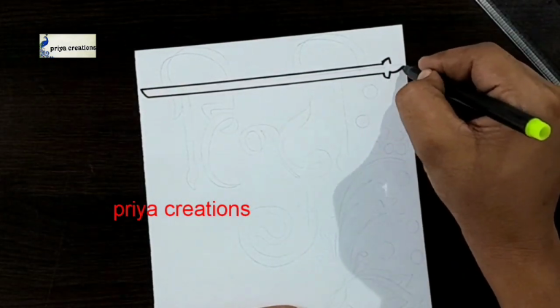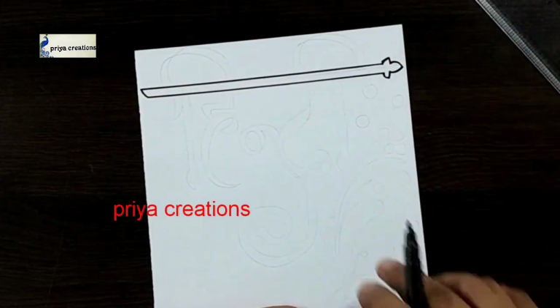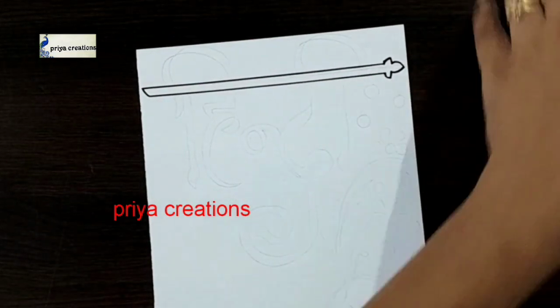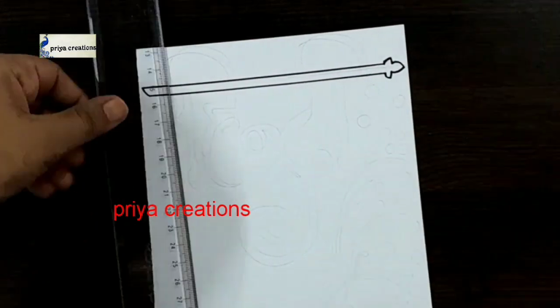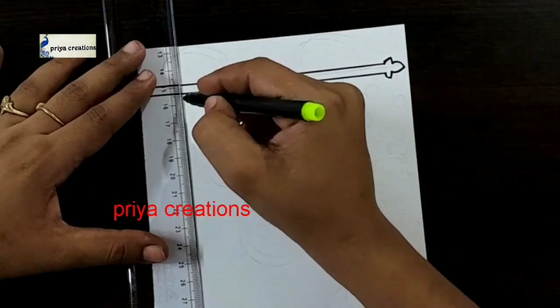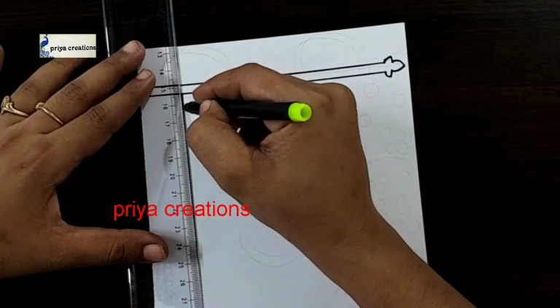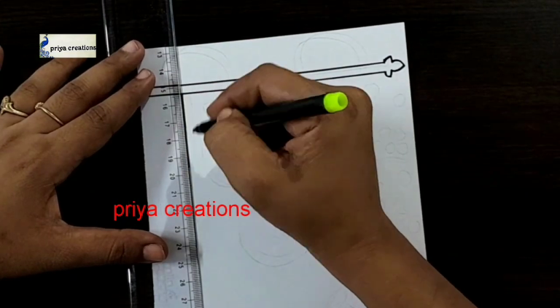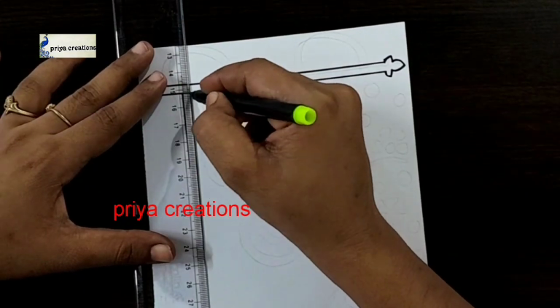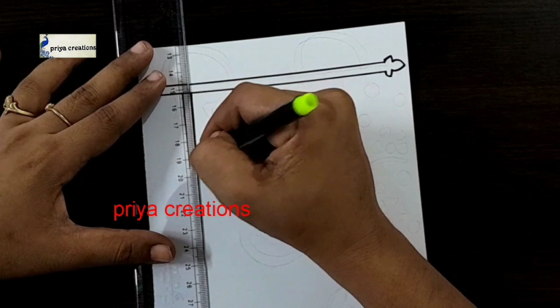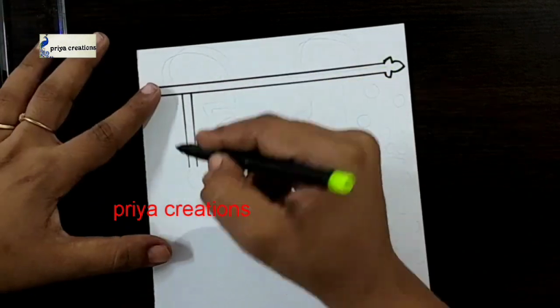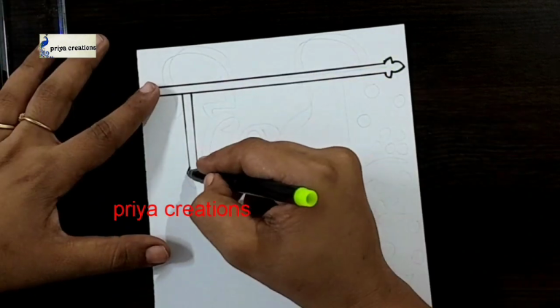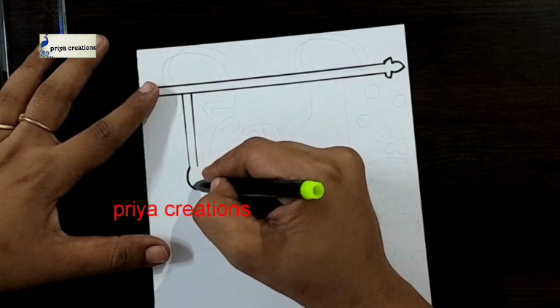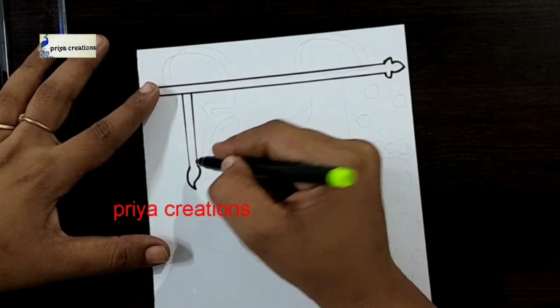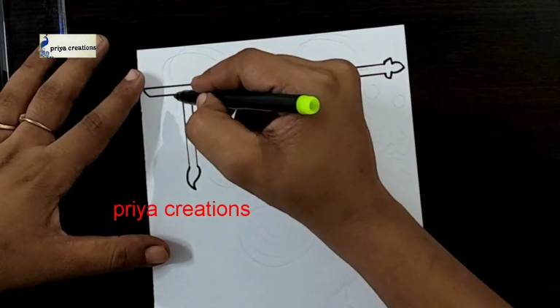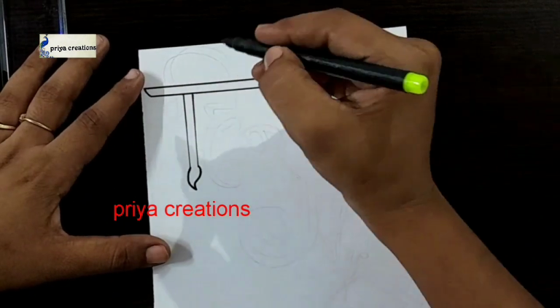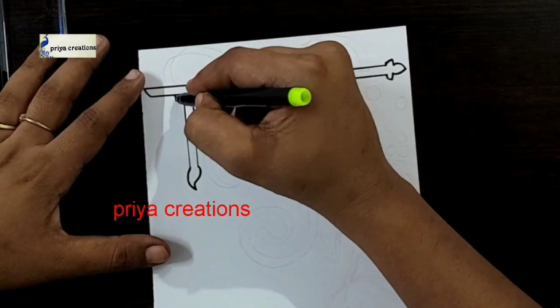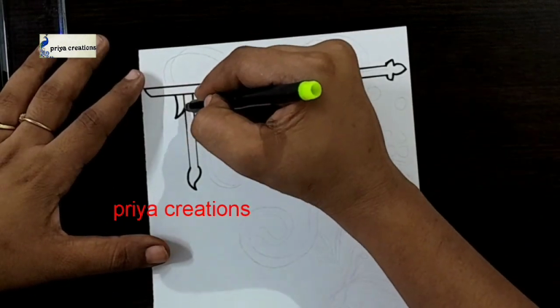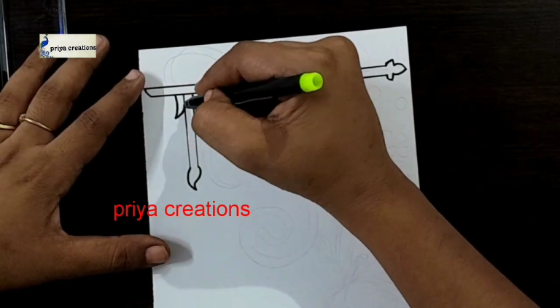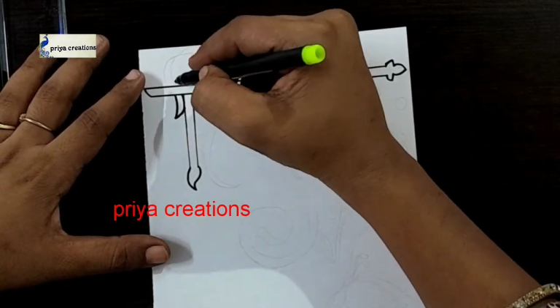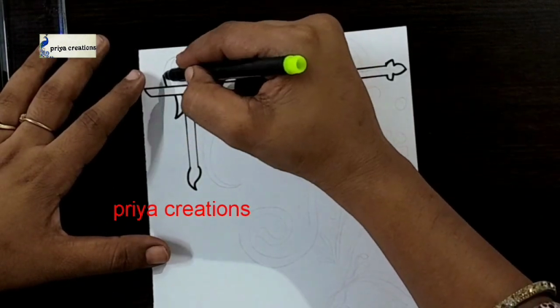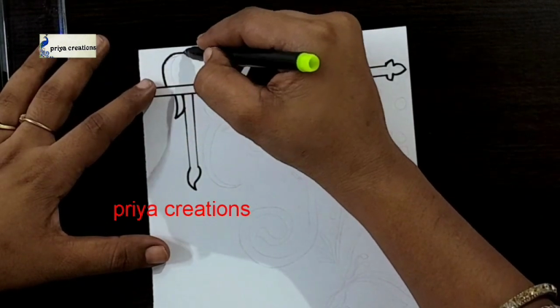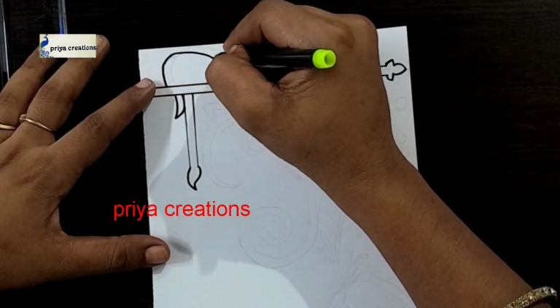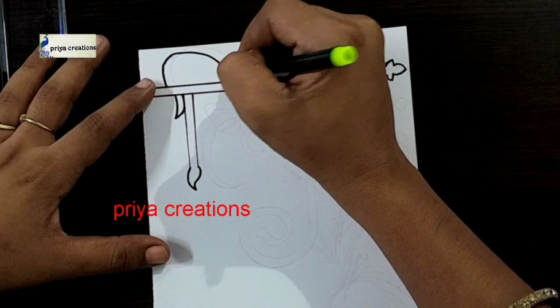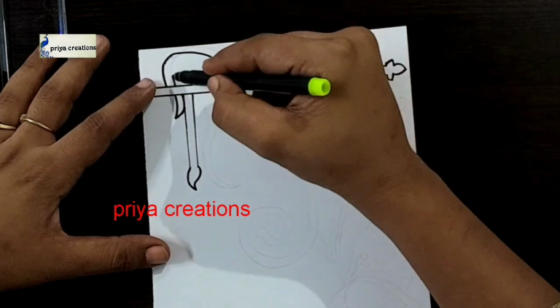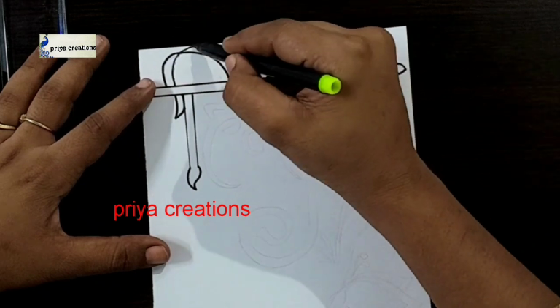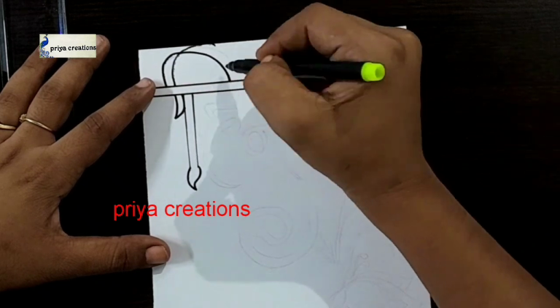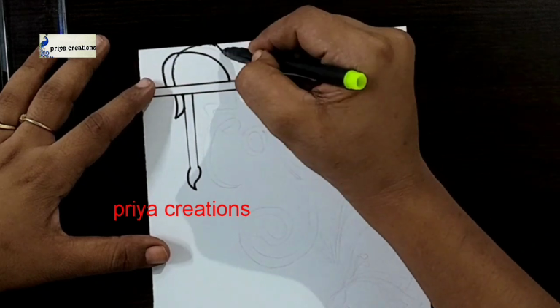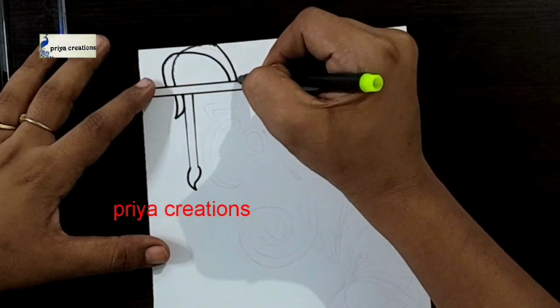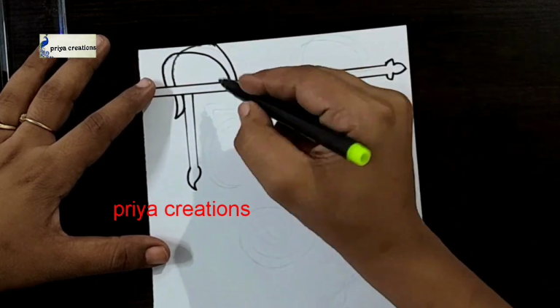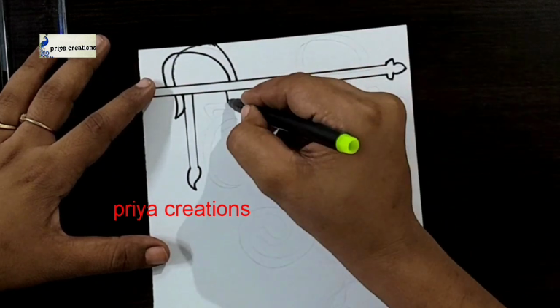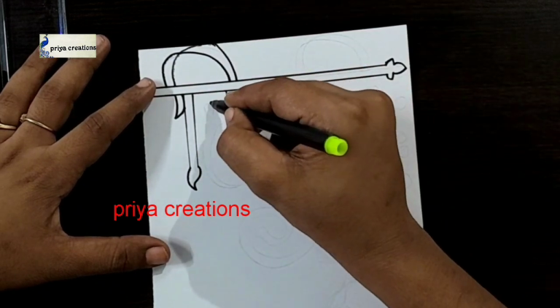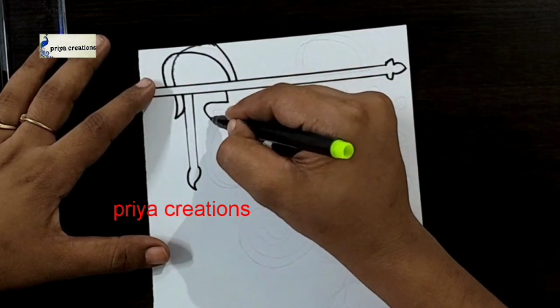I am using black color sketch pen to draw this design. This is Hindi cover page design. Draw the Hindi outline like this.